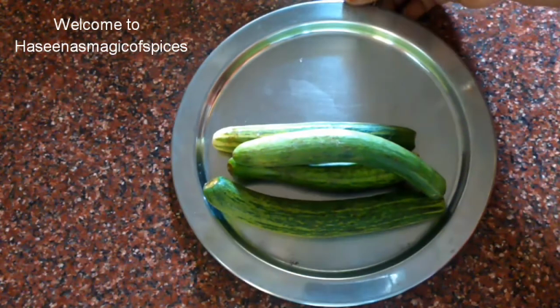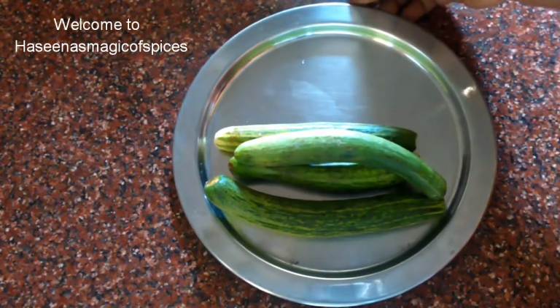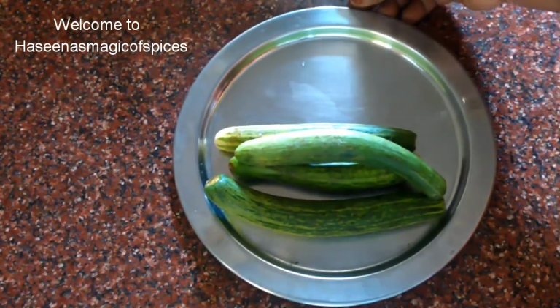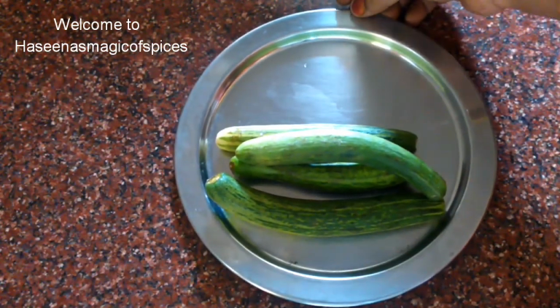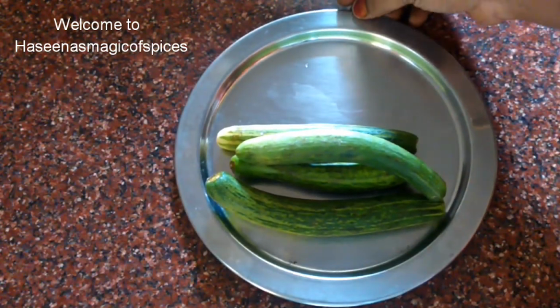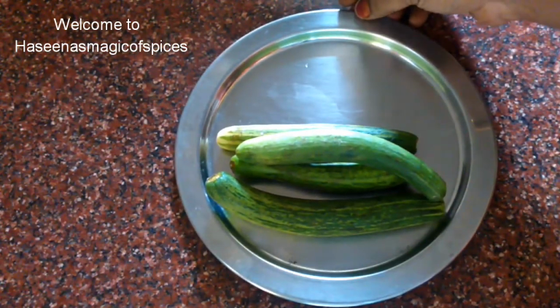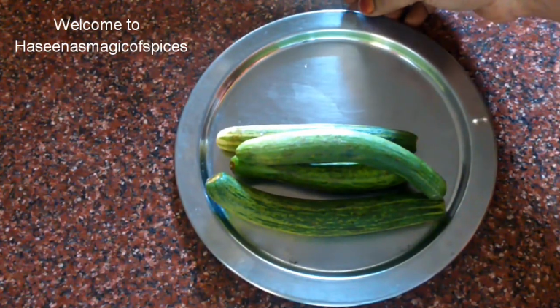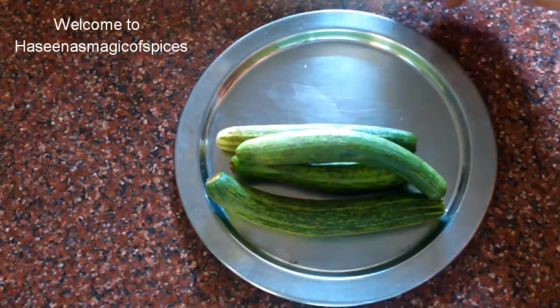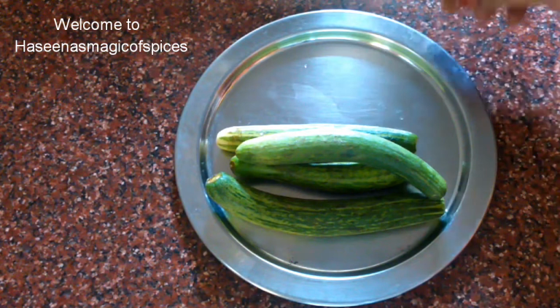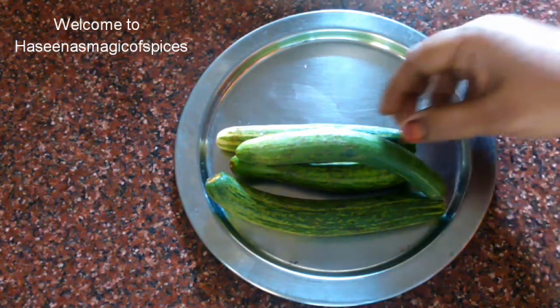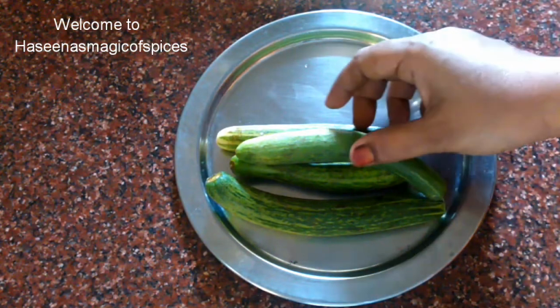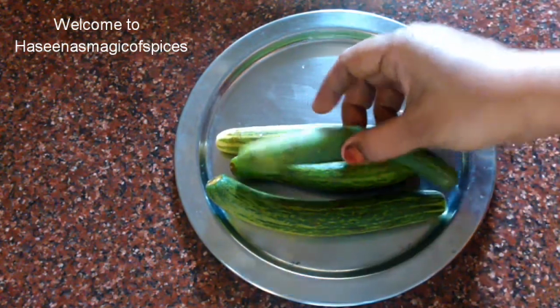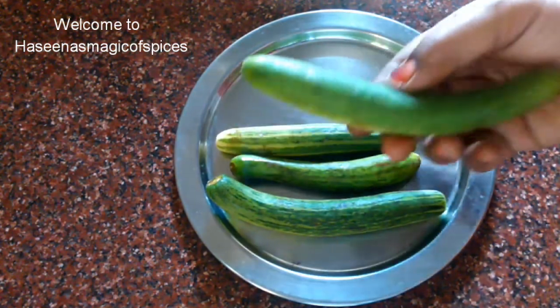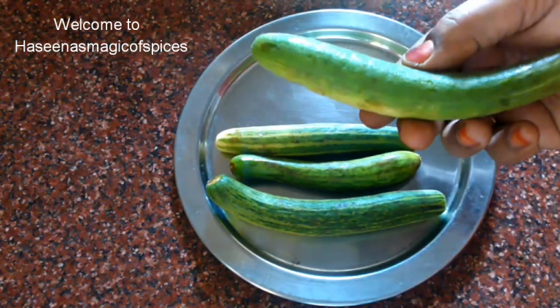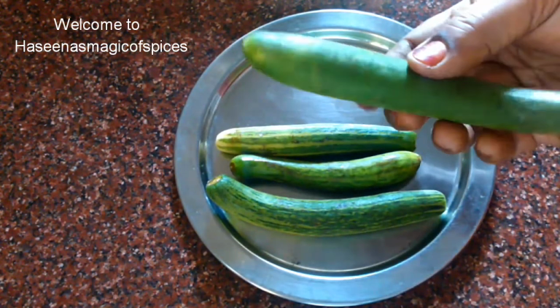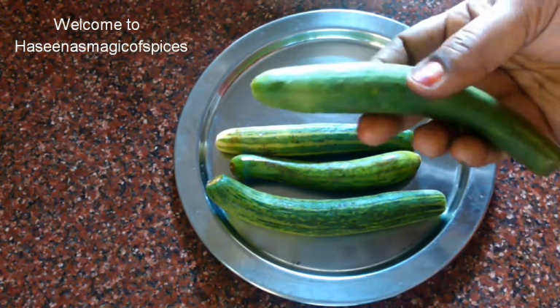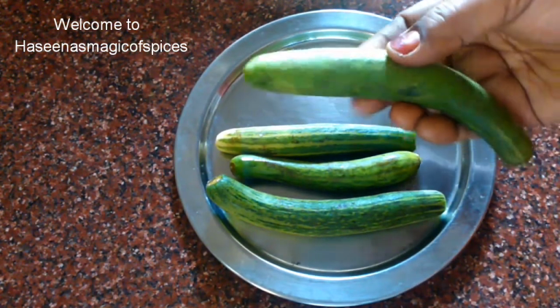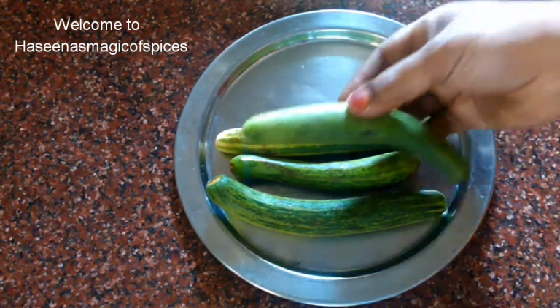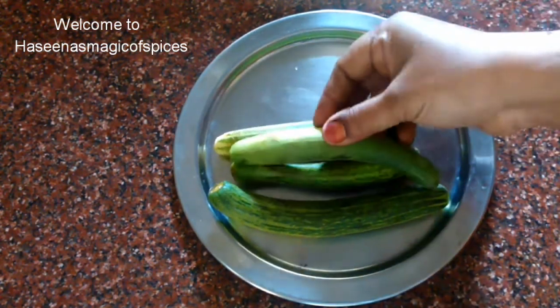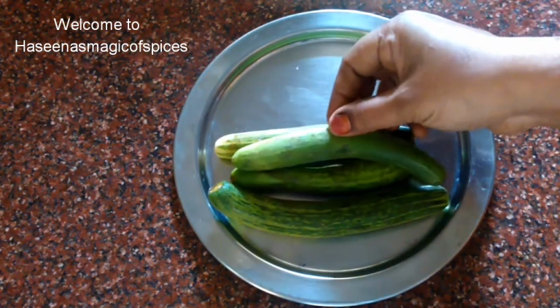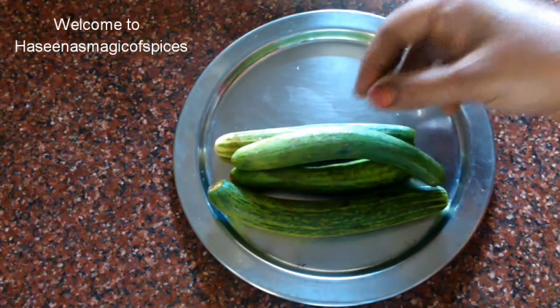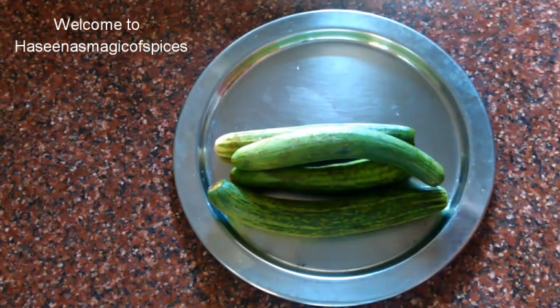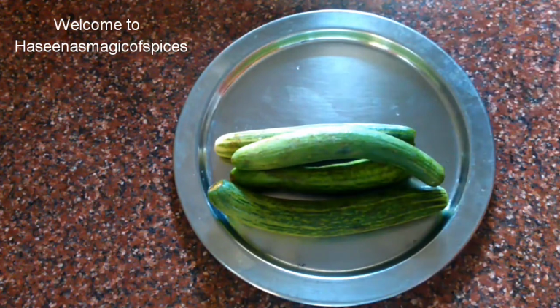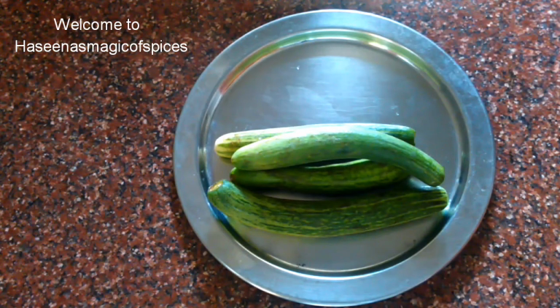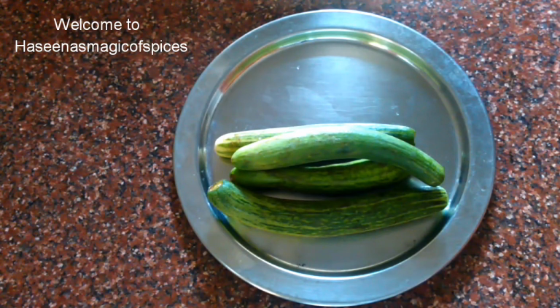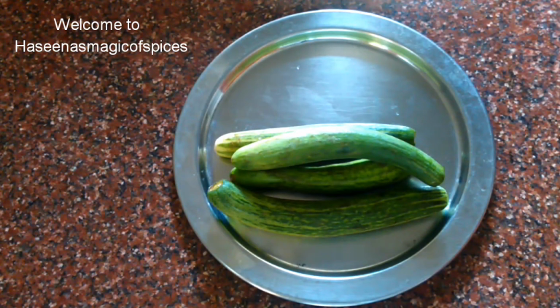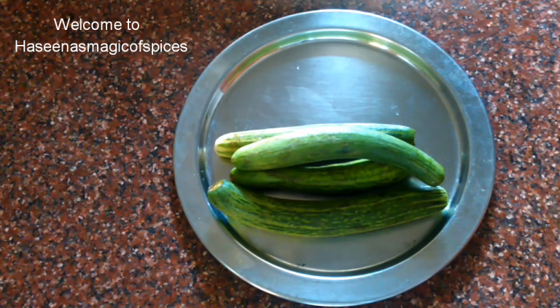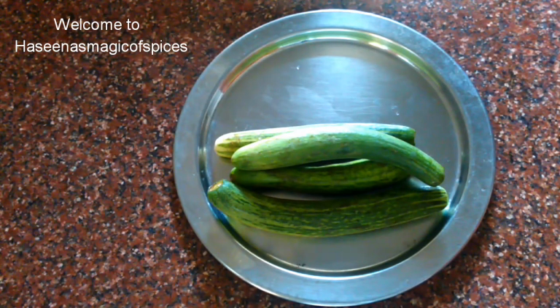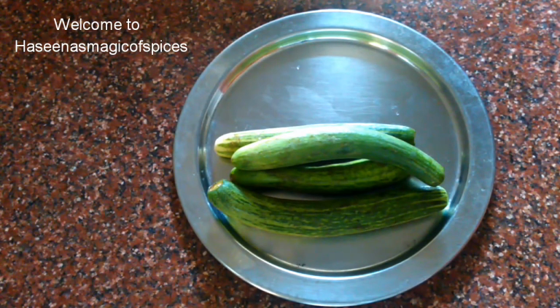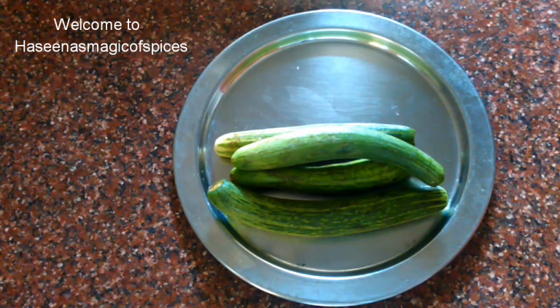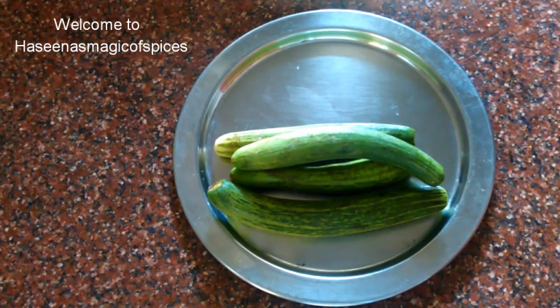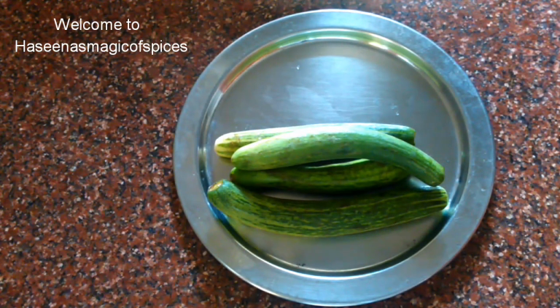As-salamu alaikum, welcome to Hasina's Magic of Spices. We are going to make a salad — a special dish for this one.